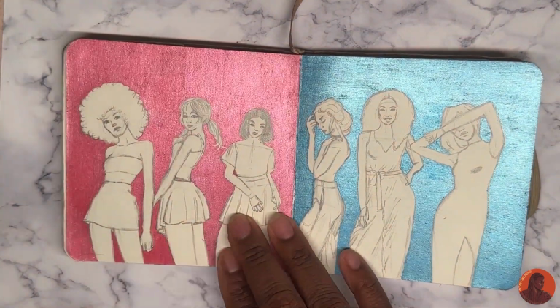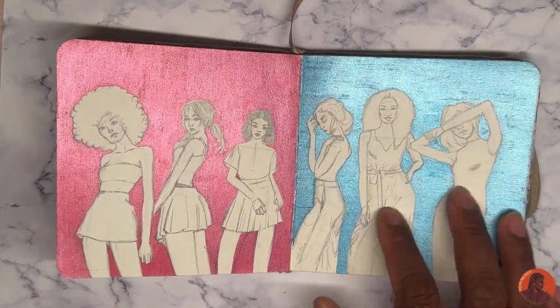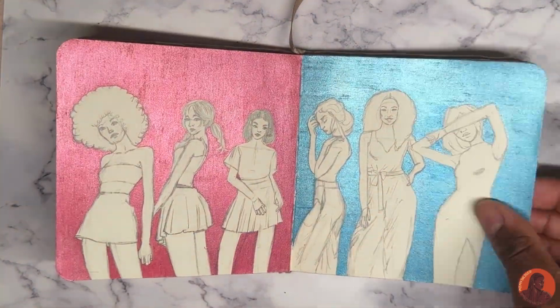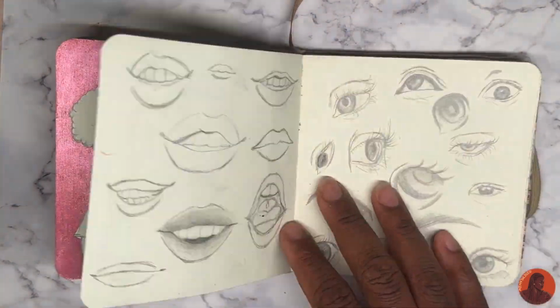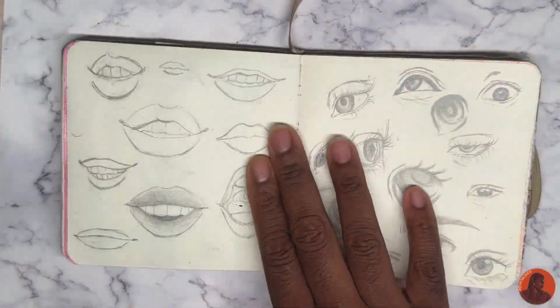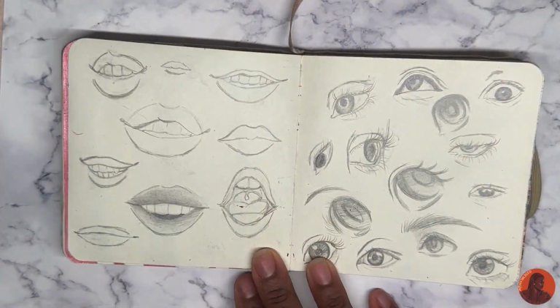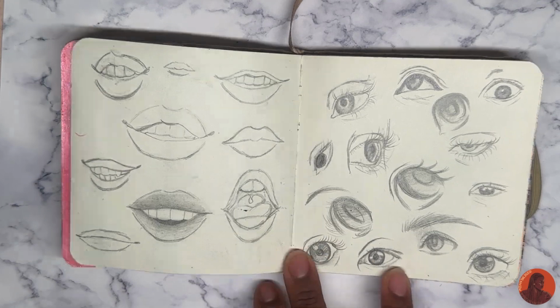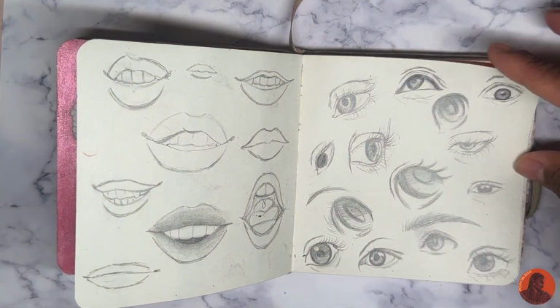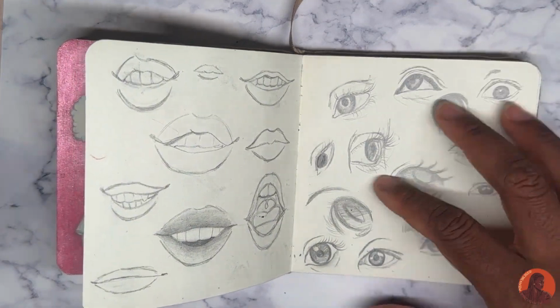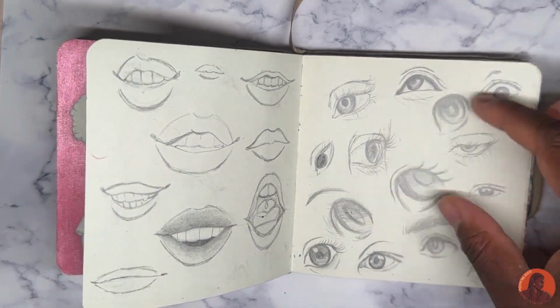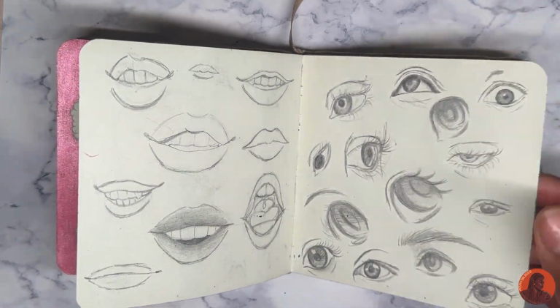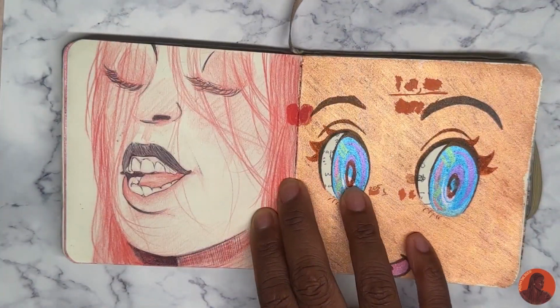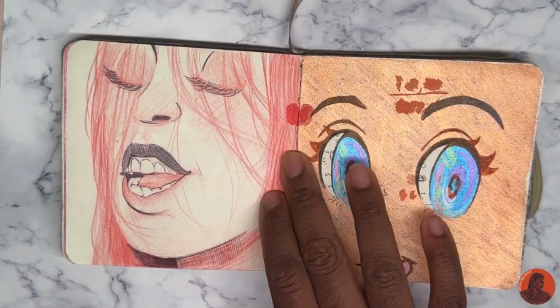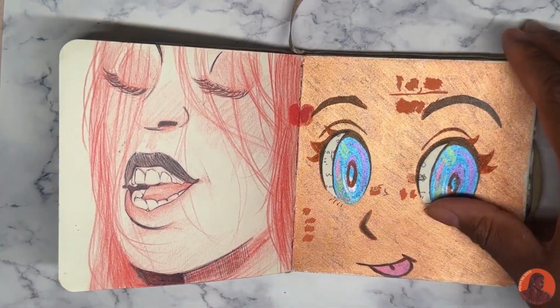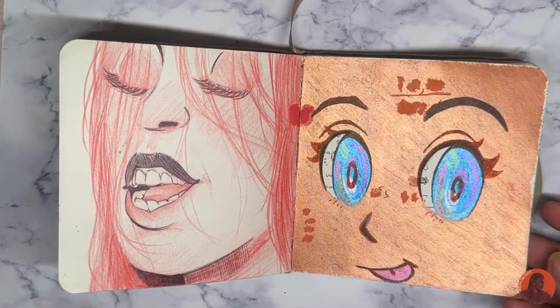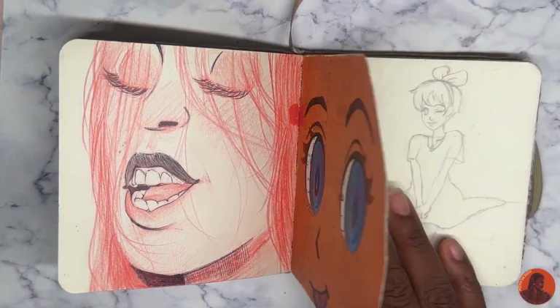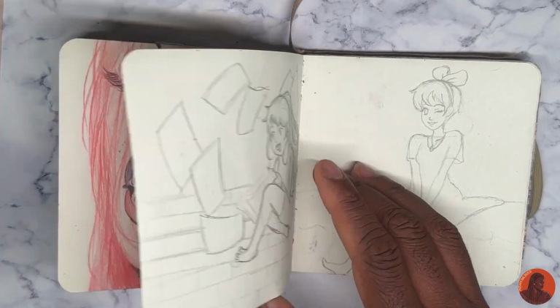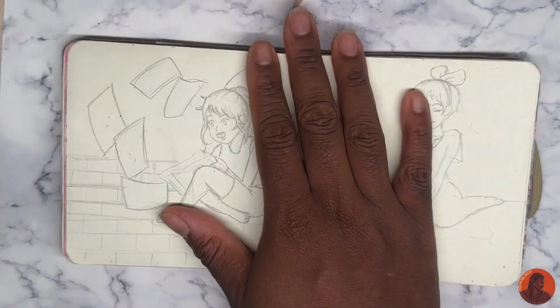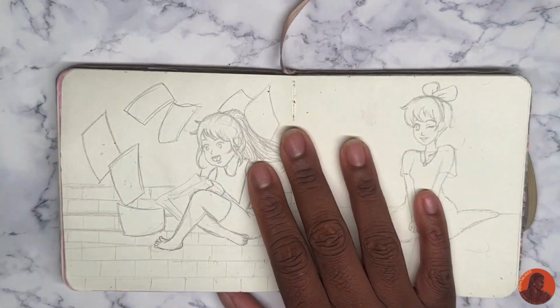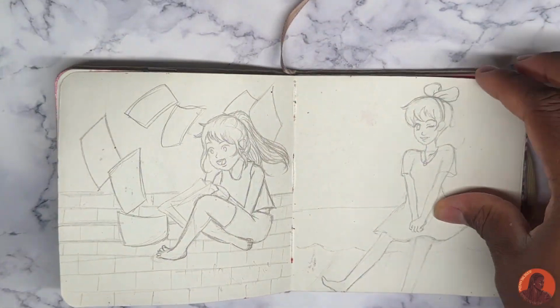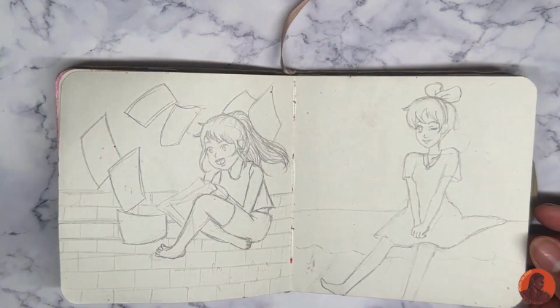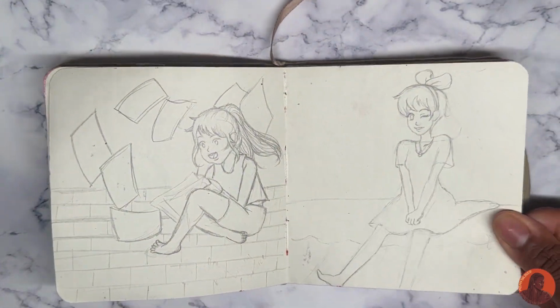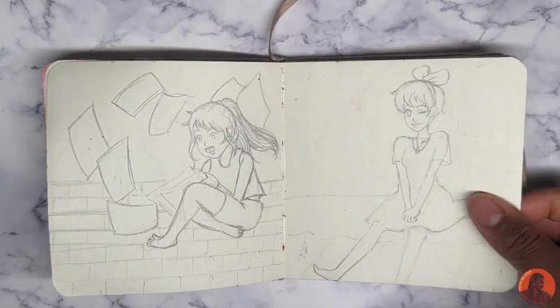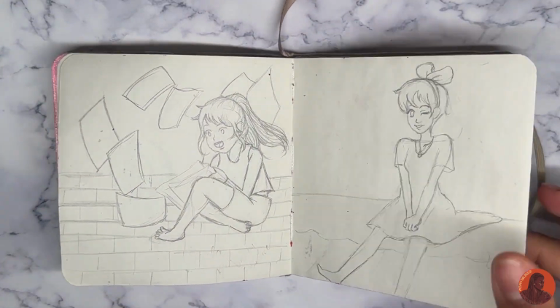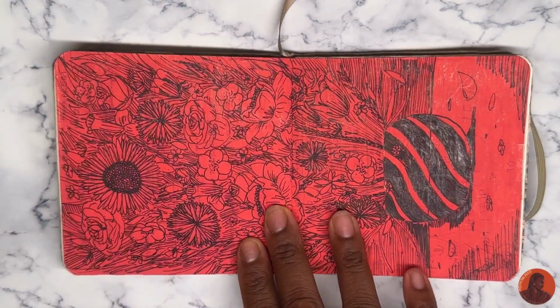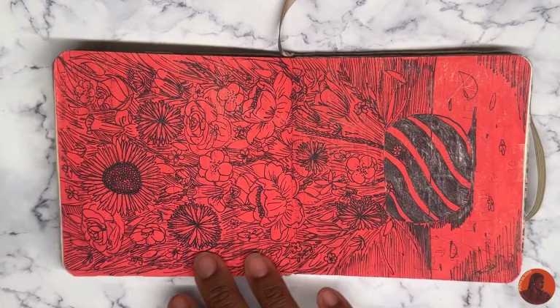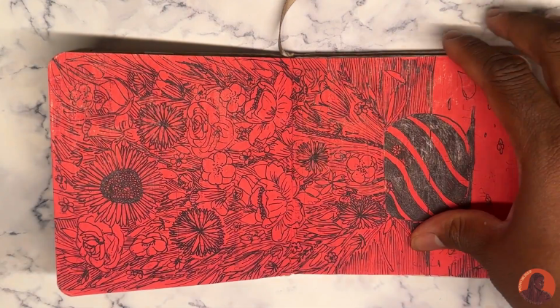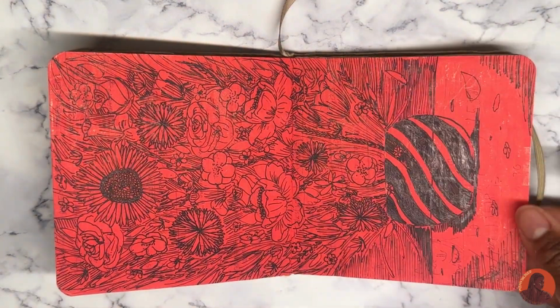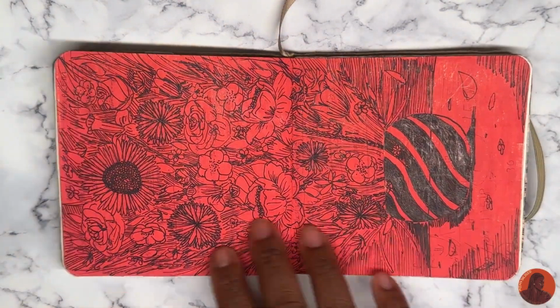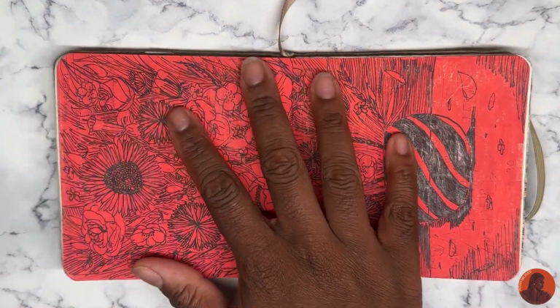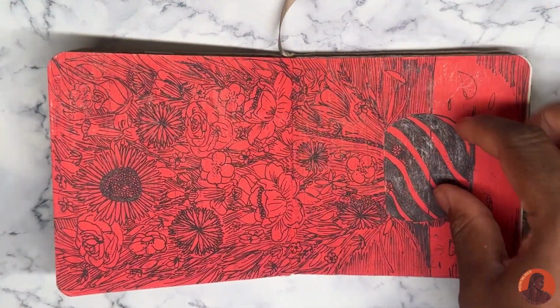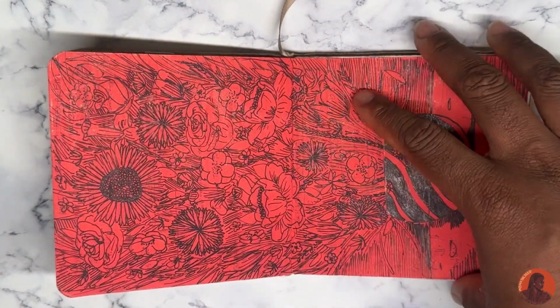This is figures. Then lips and eyes — realistic and just kind of goofing around. More goofy pages. I forgot what that one was, but I really like this page.